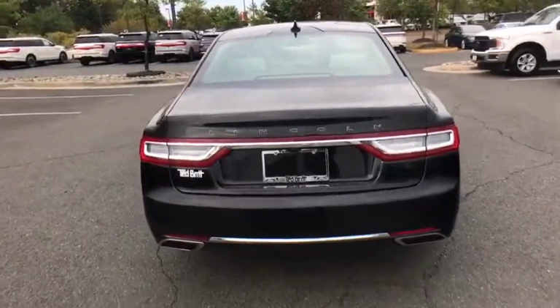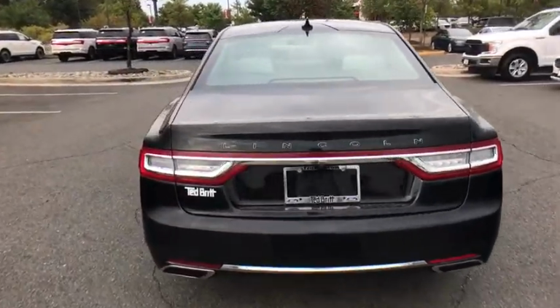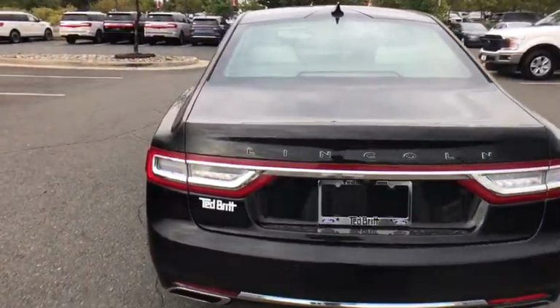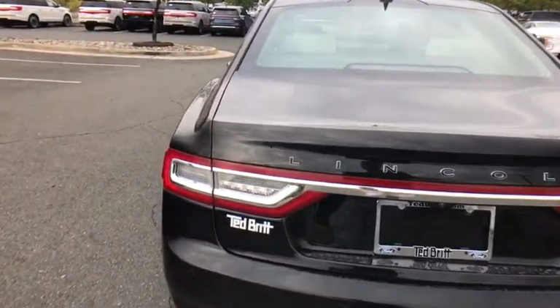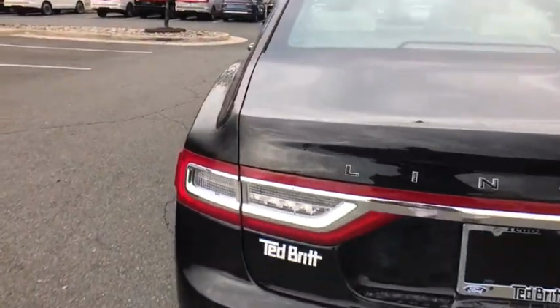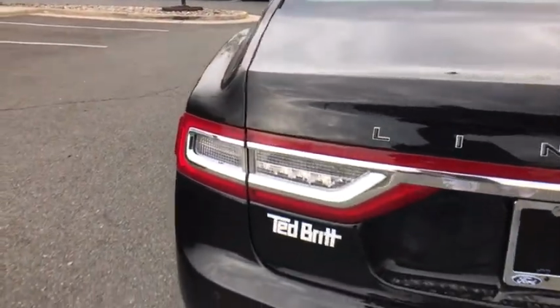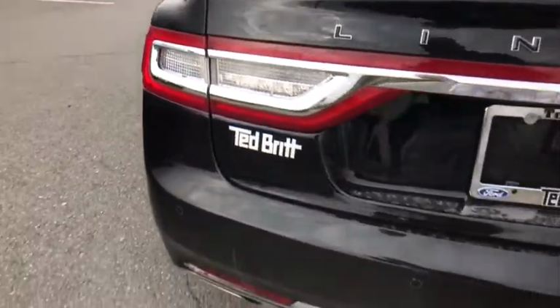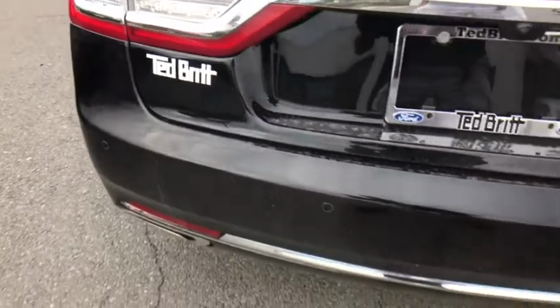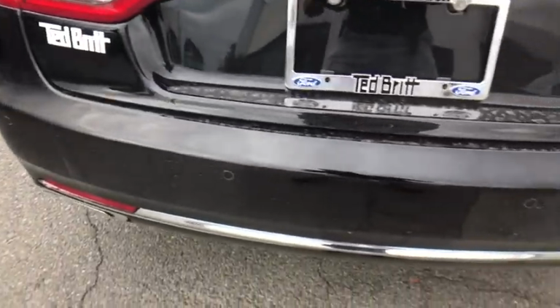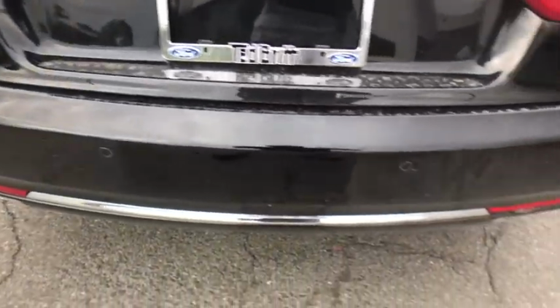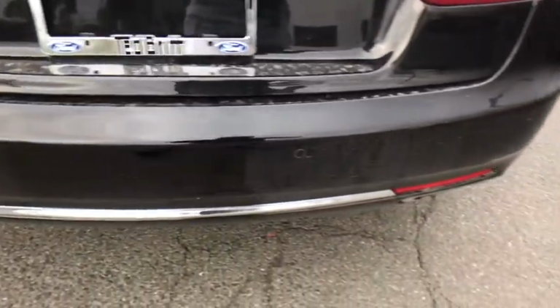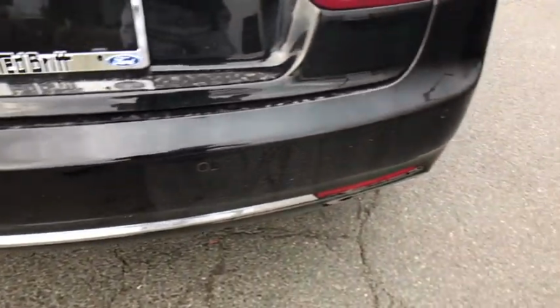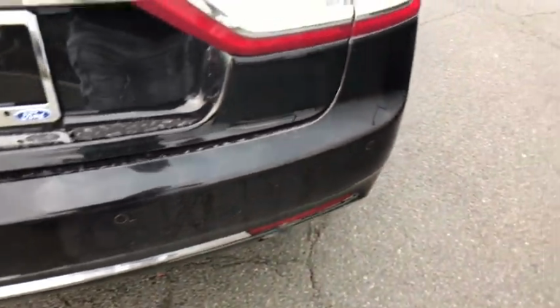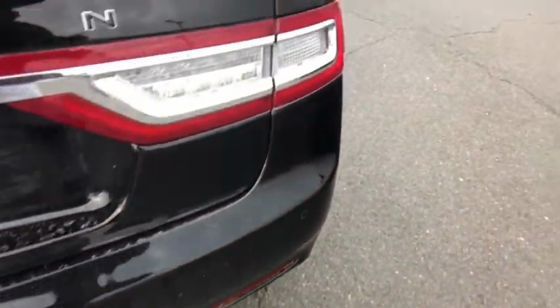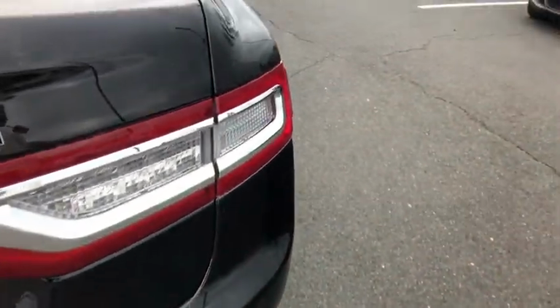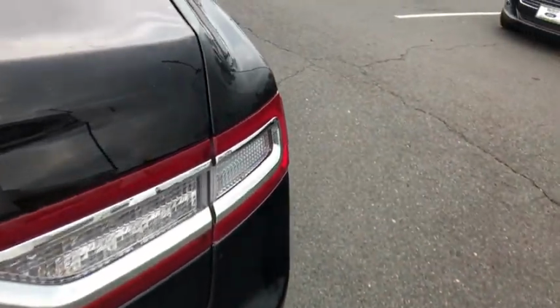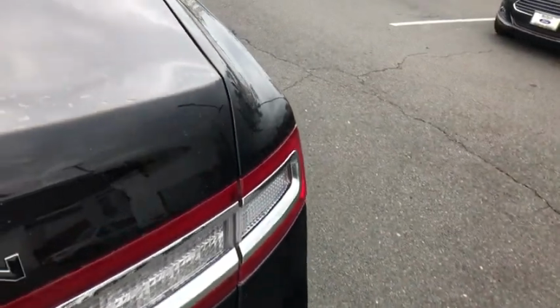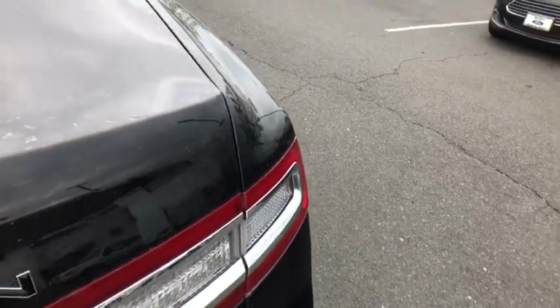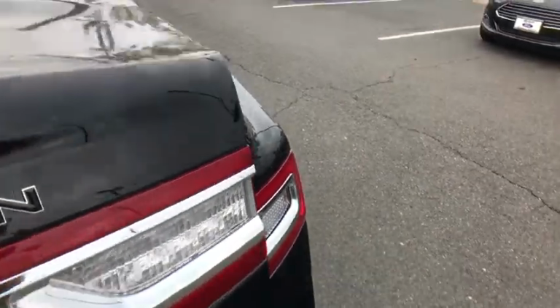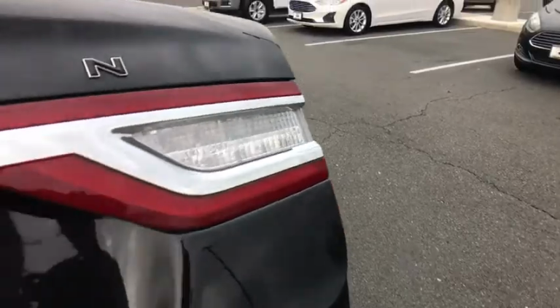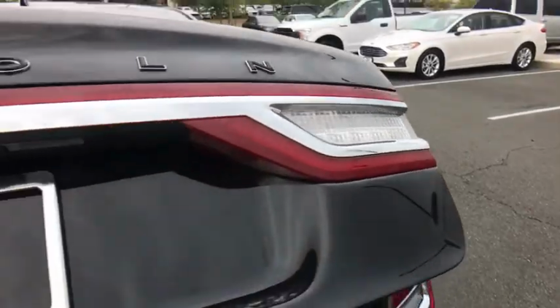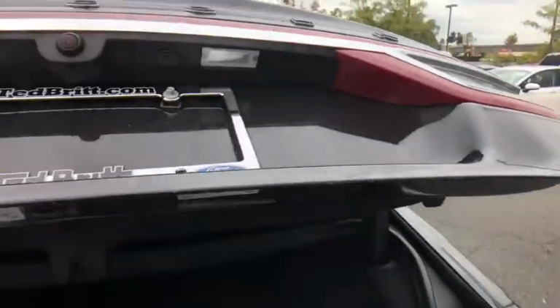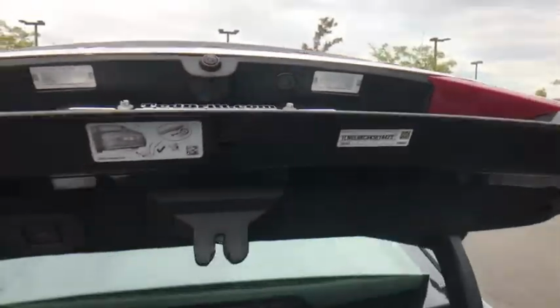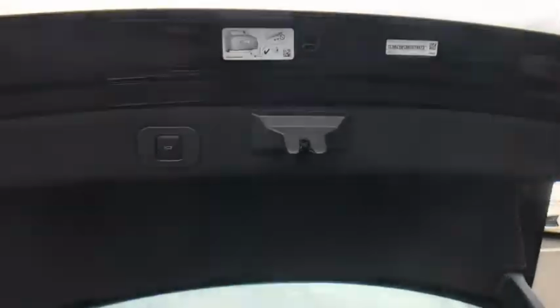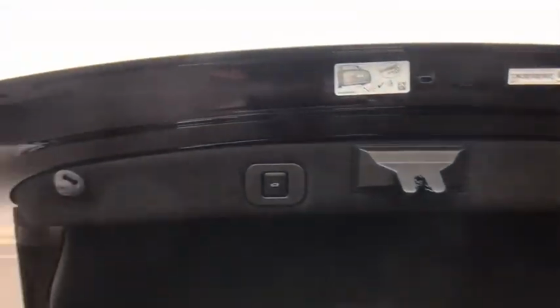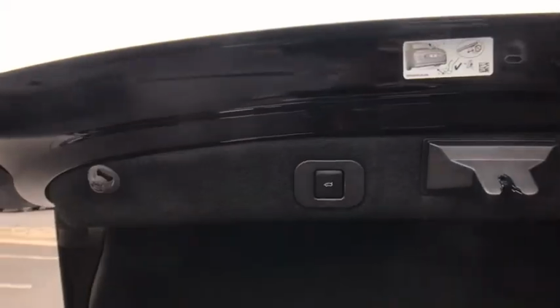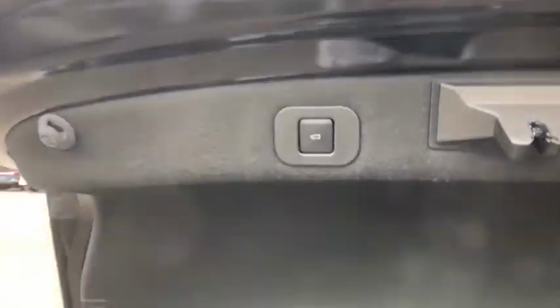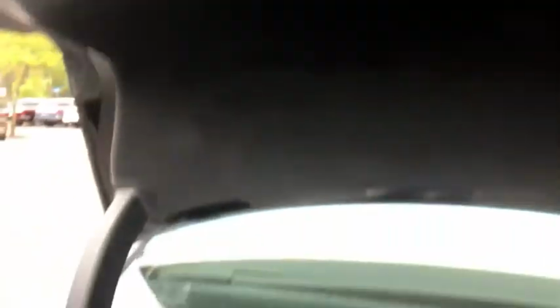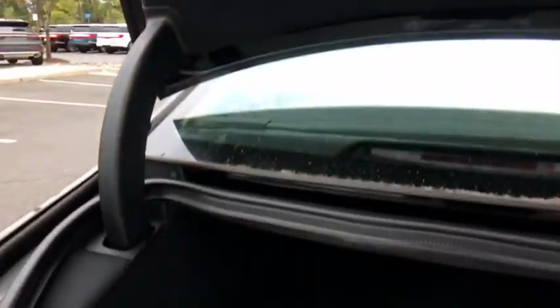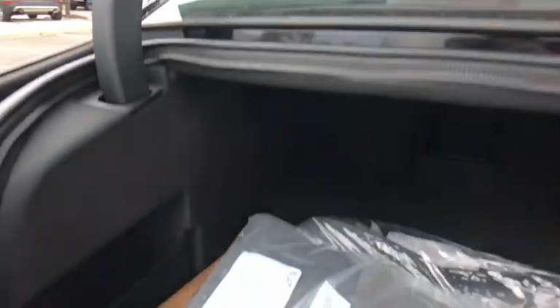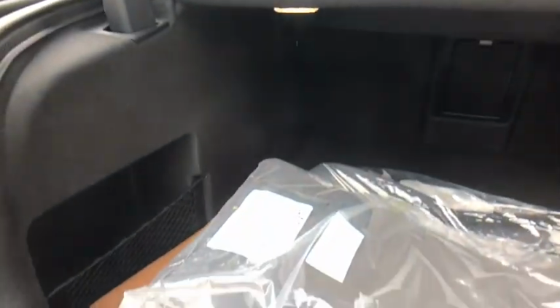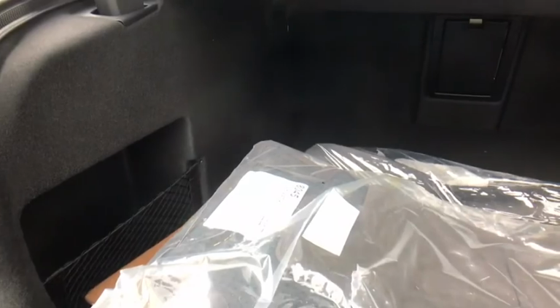Back-up camera, power passenger seat, anti-lock braking system, lane departure warning, traction control, all-wheel drive, keyless entry, remote engine start, power liftgate, steering wheel audio controls, stability control.